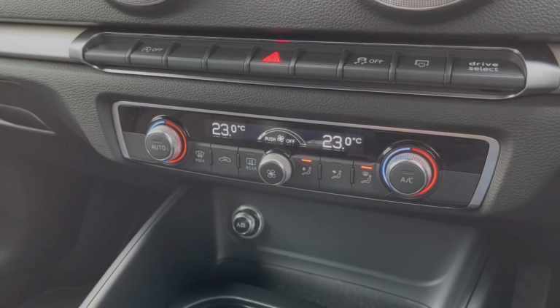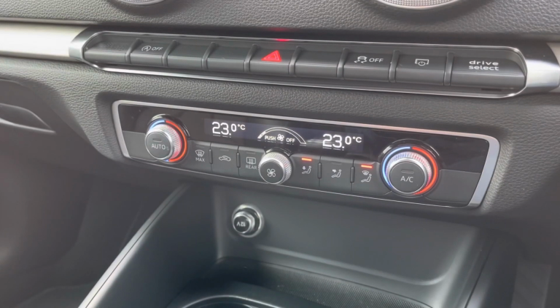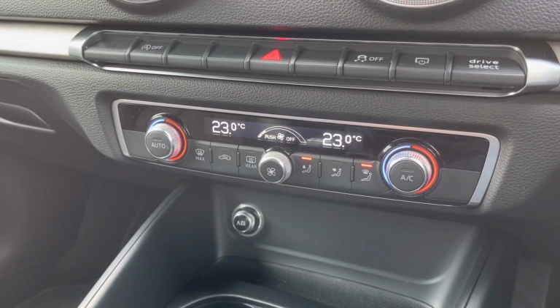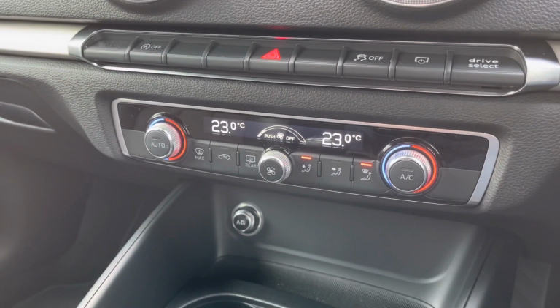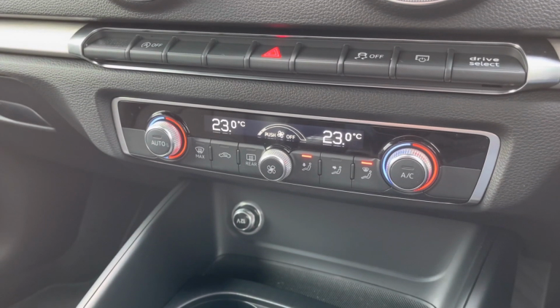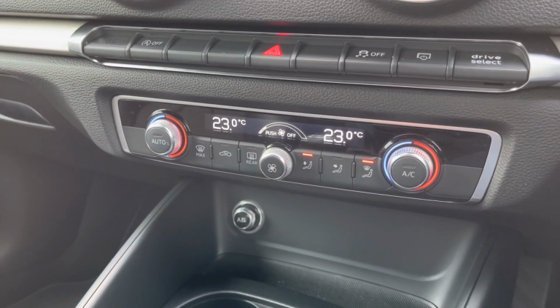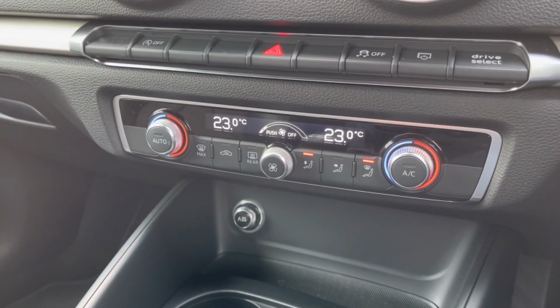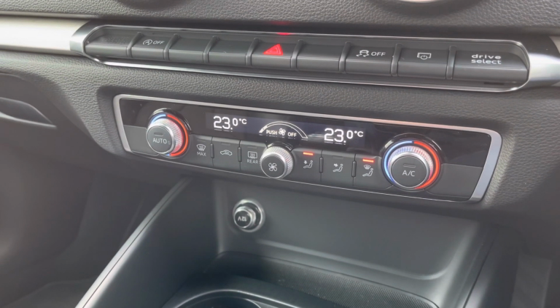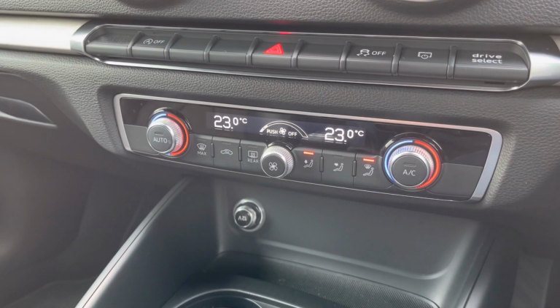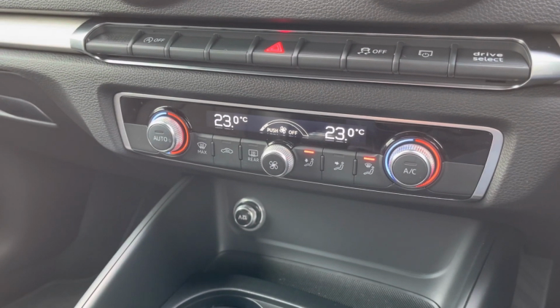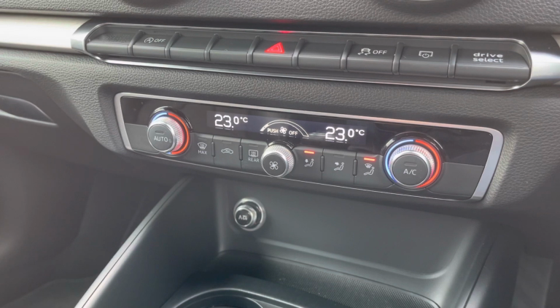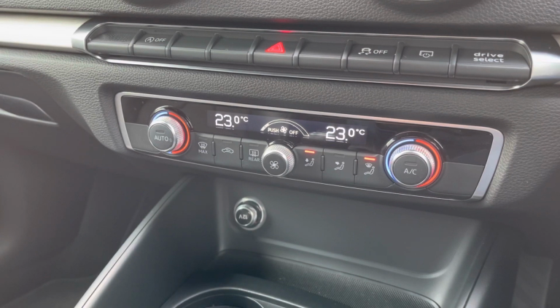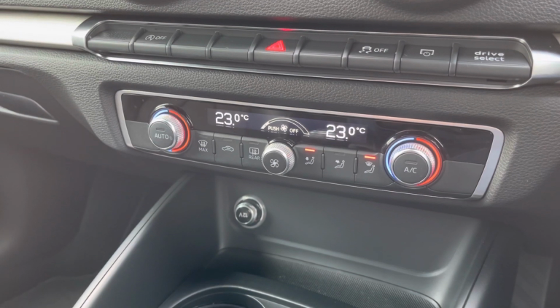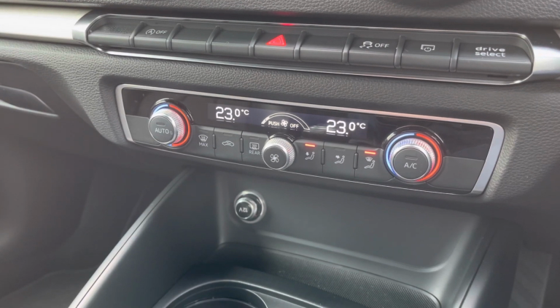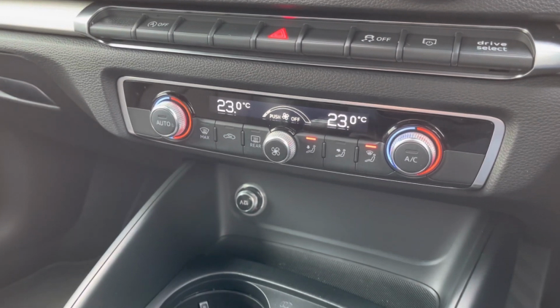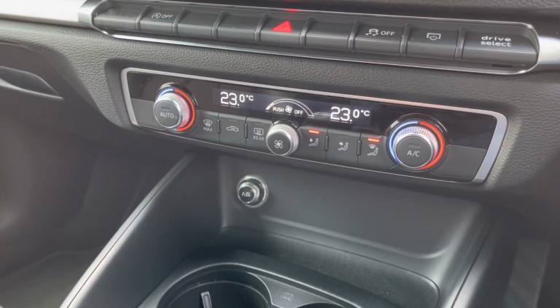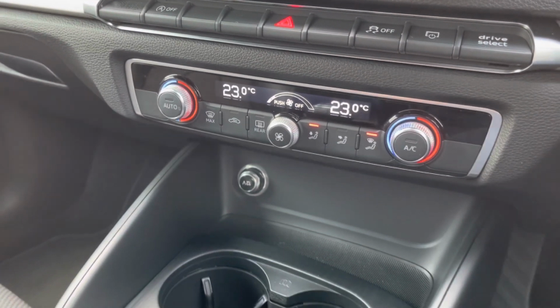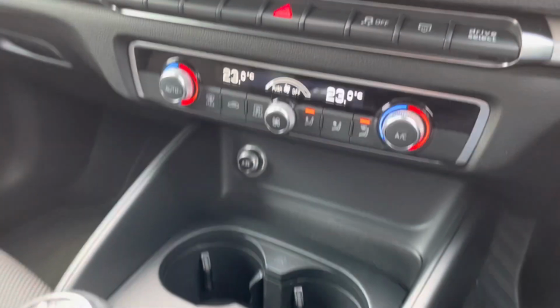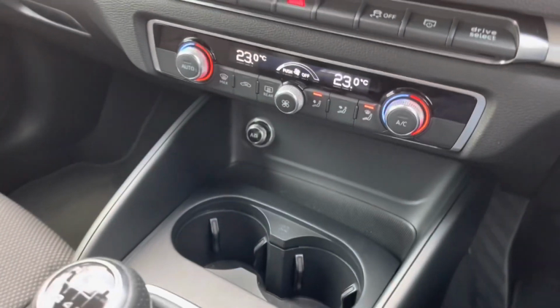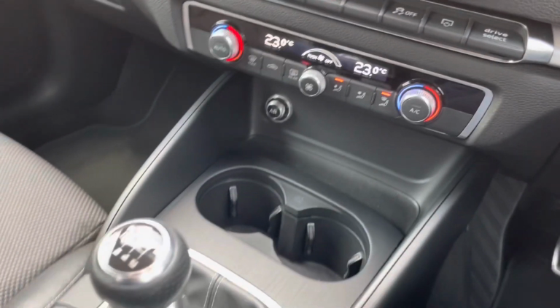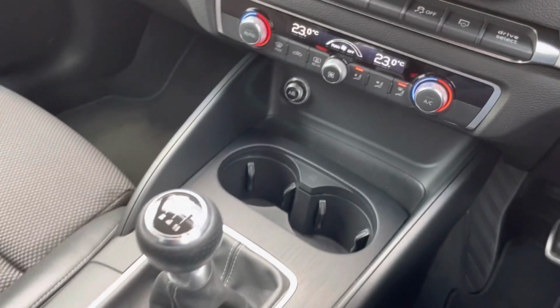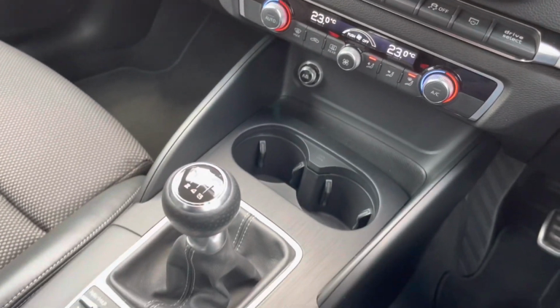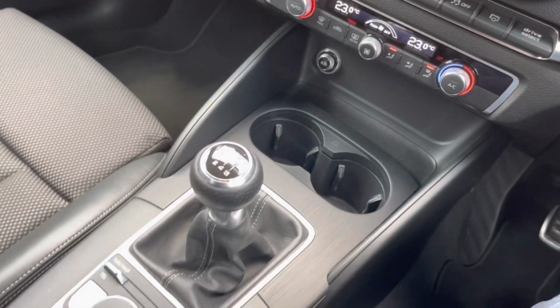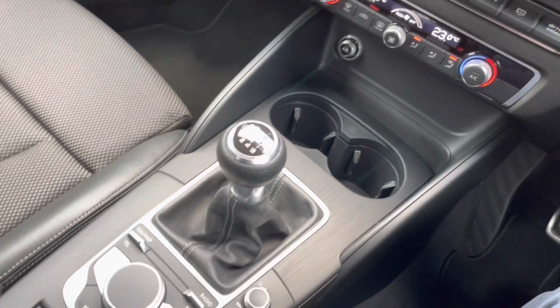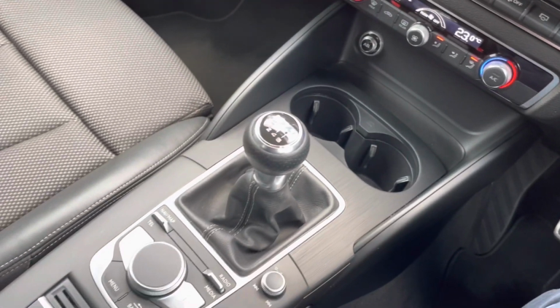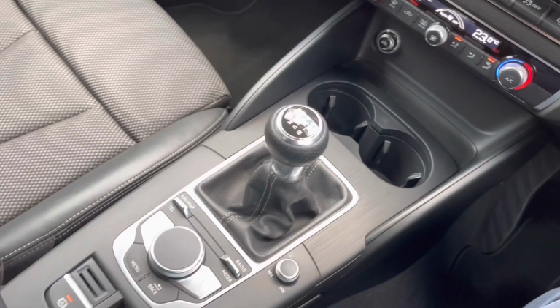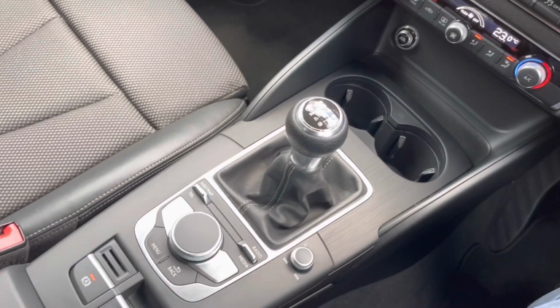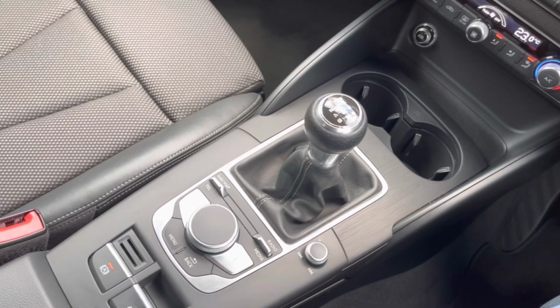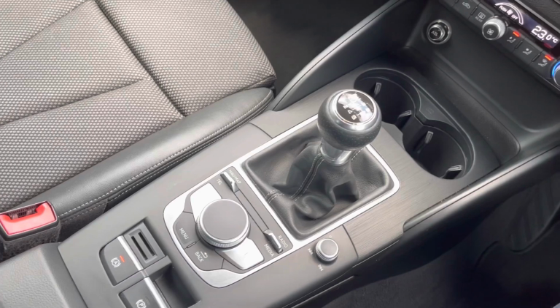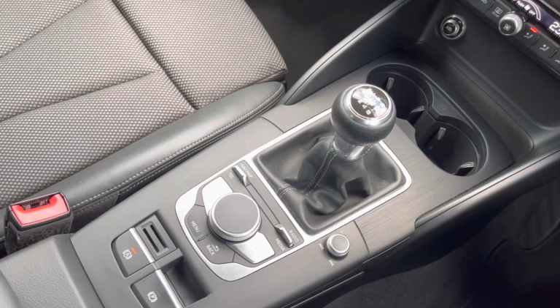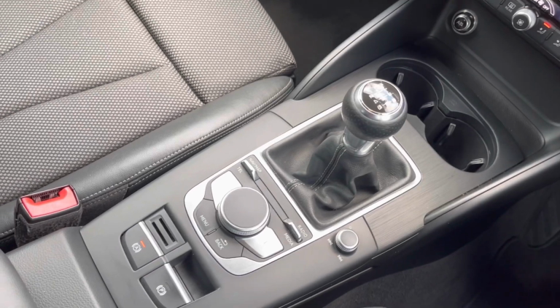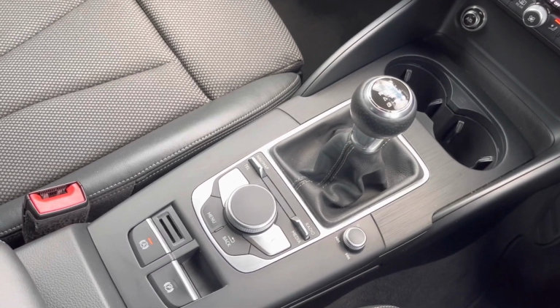Here you can see you do have your dual climate controls. This does allow the driver and the passengers to set different temperatures to one another, allowing for maximum comfort. Lastly, you have your 6-speed manual gearbox and your electric handbrake.